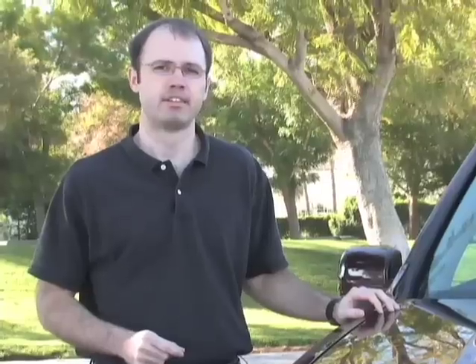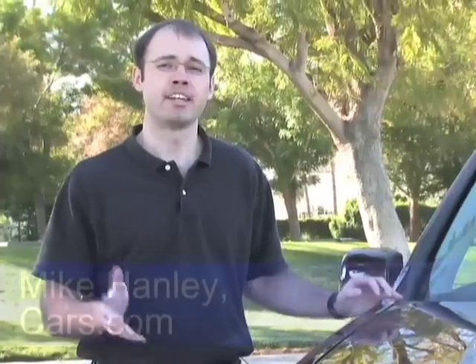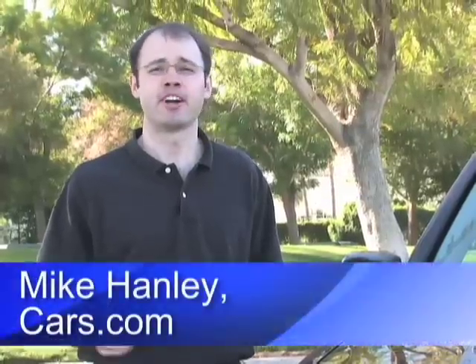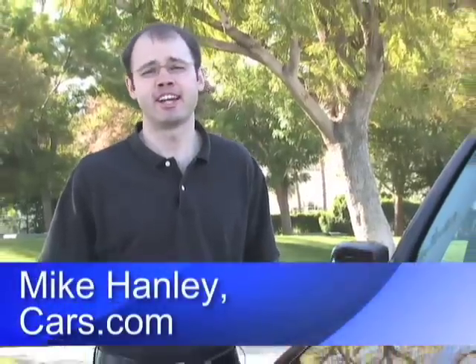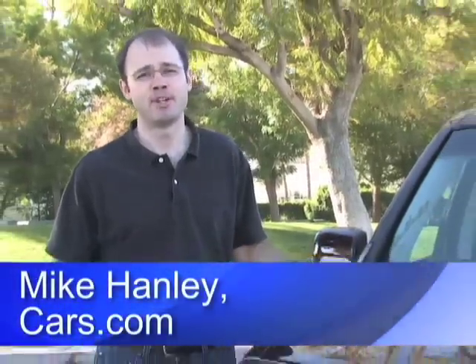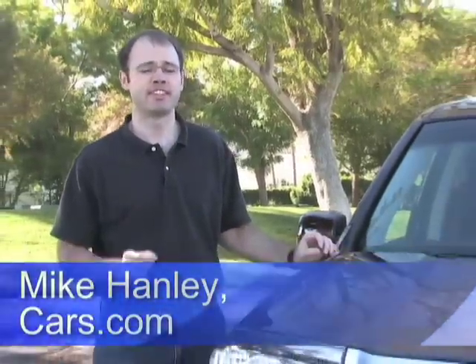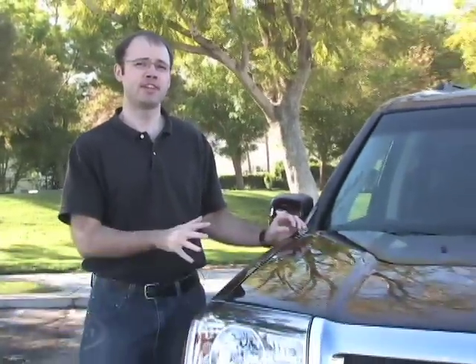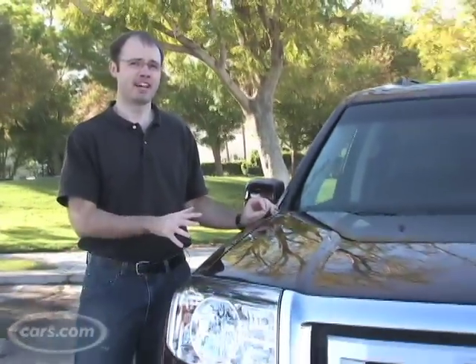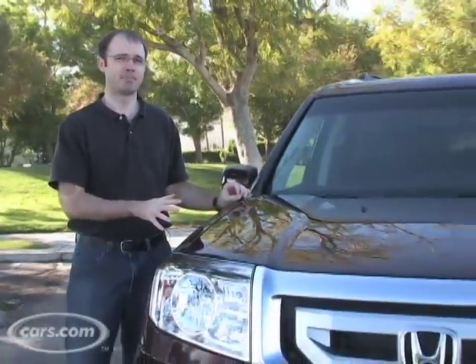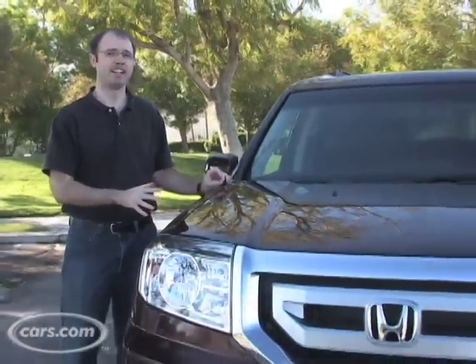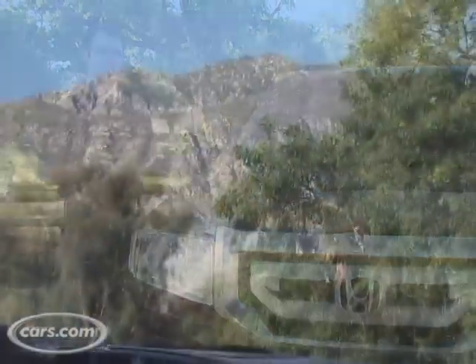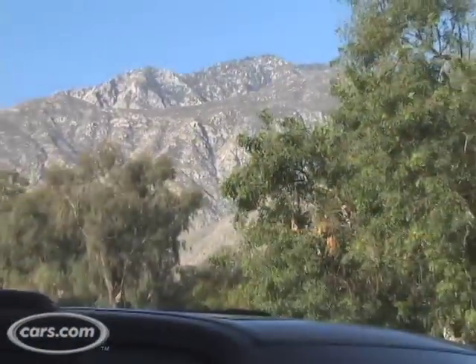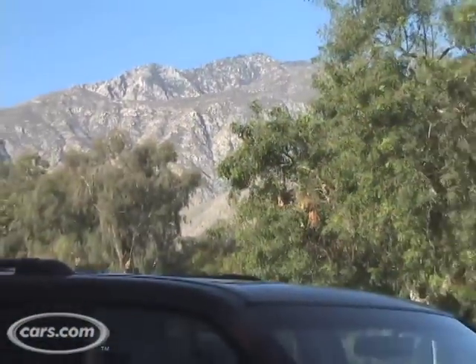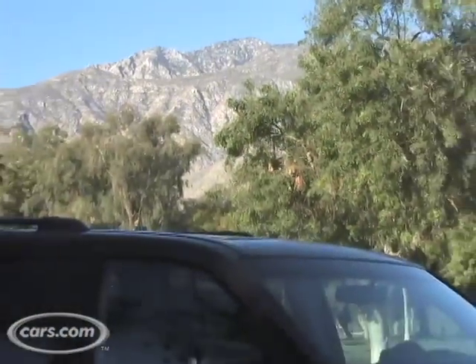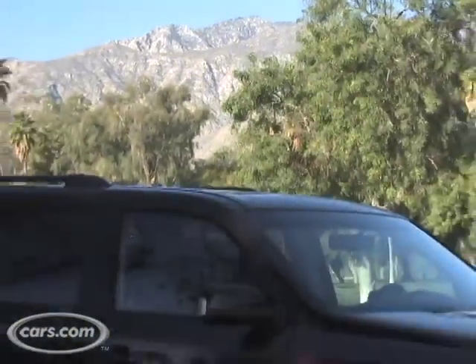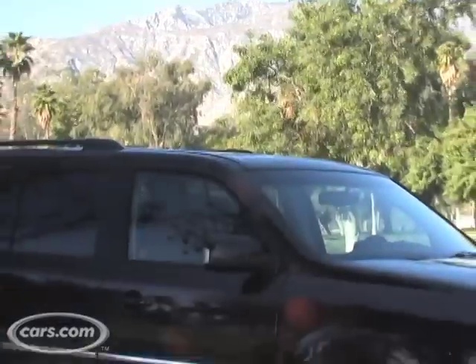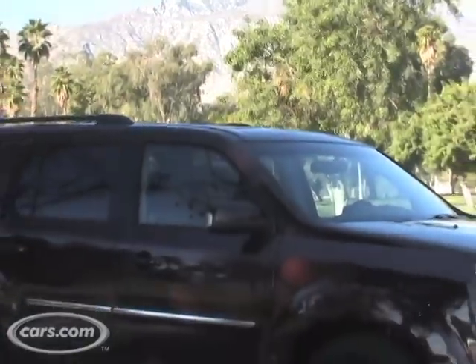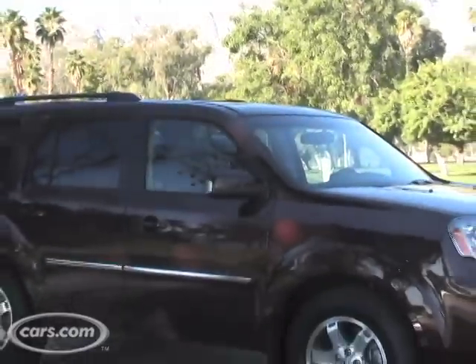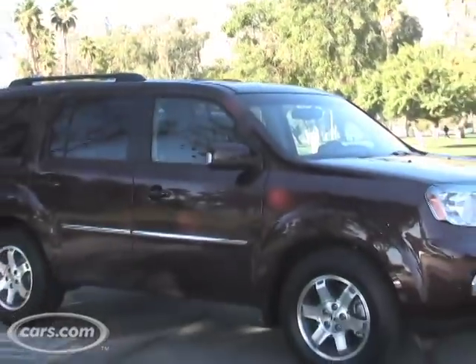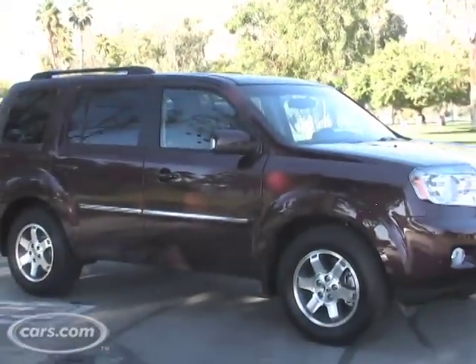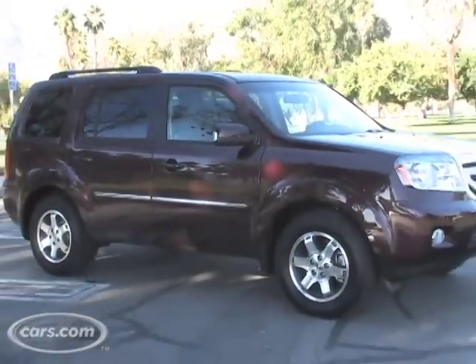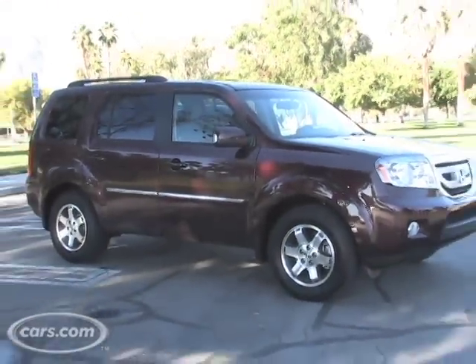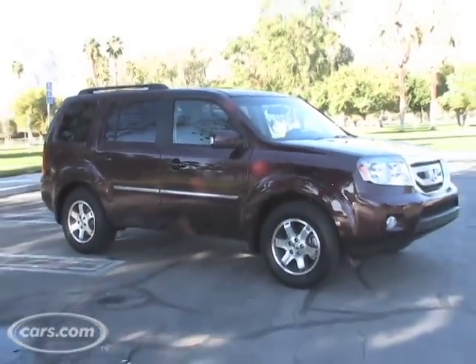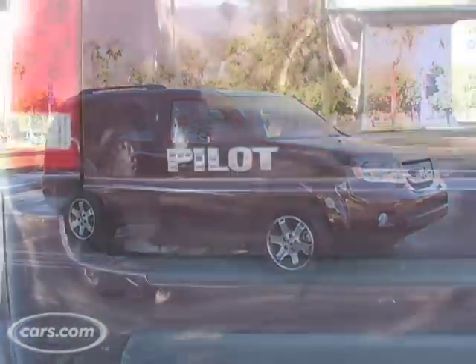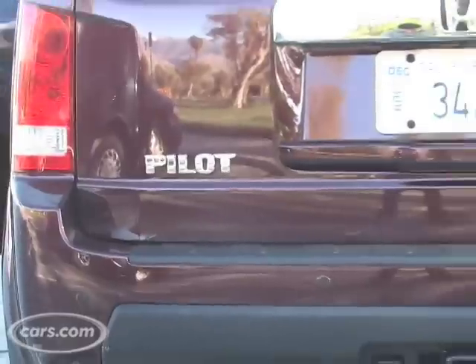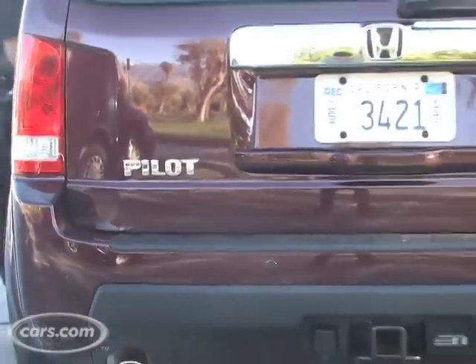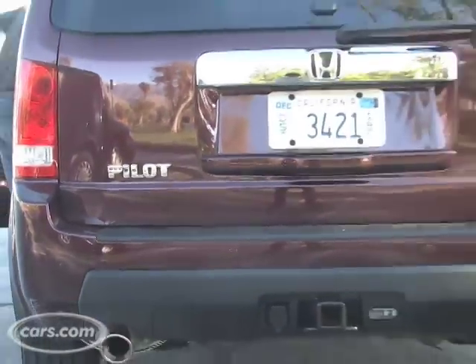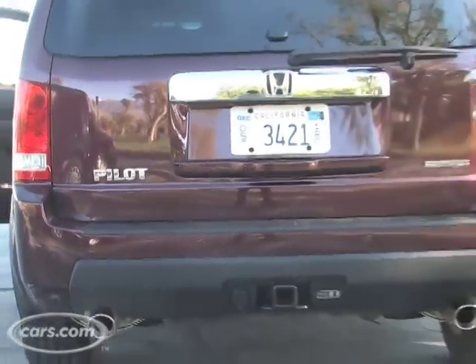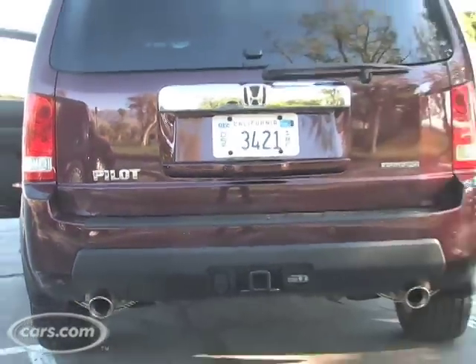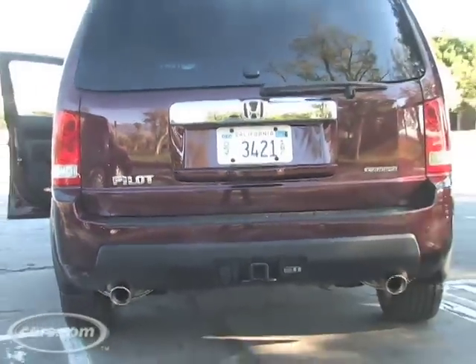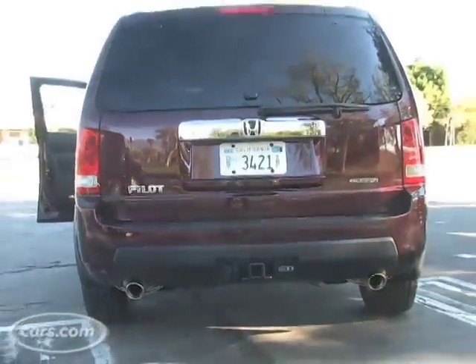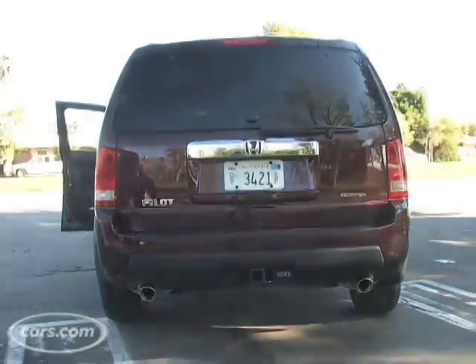Hi, I'm Mike Henley with Cars.com and I'm here with the 2009 Honda Pilot. It's a three-row crossover SUV and it competes against models like the Toyota Highlander and Hyundai Veracruz. Let's take a look at some of the features this model has to offer.